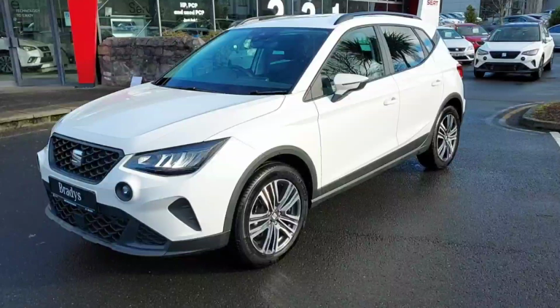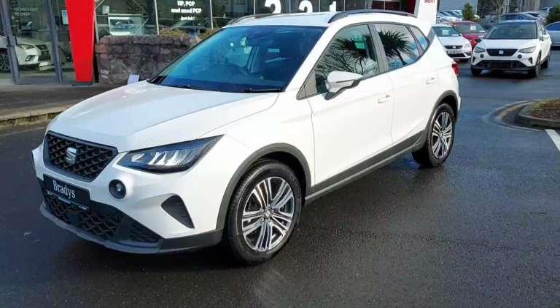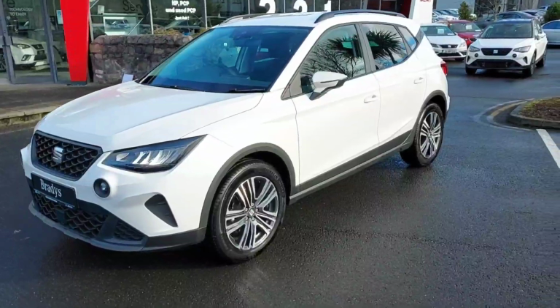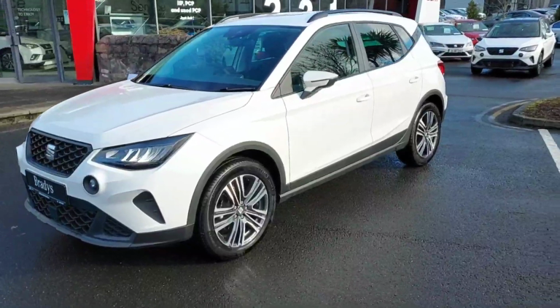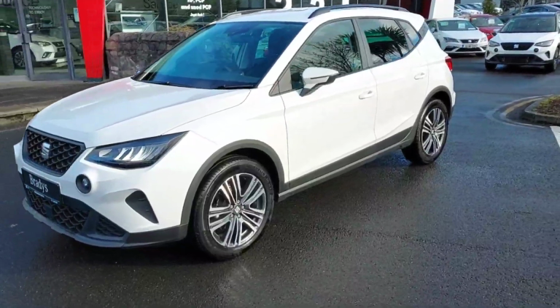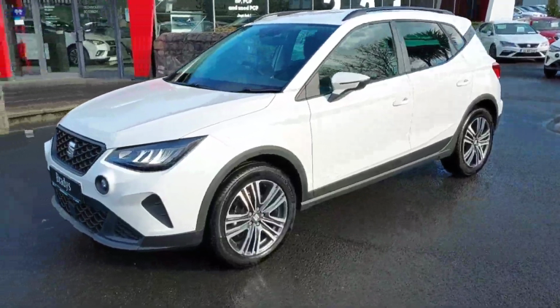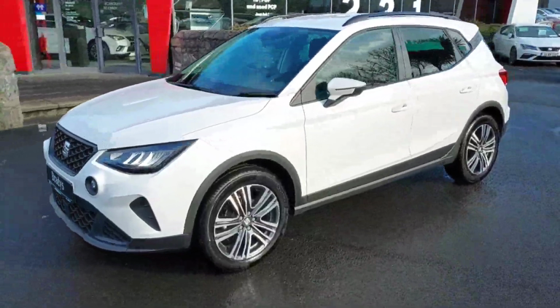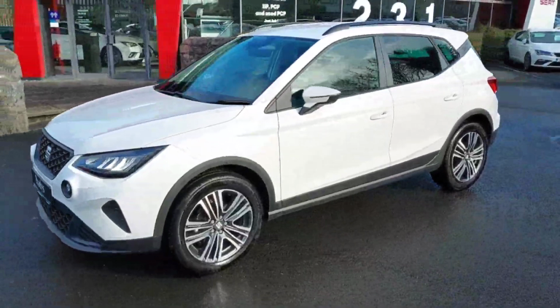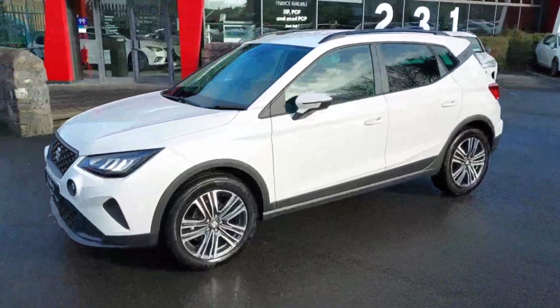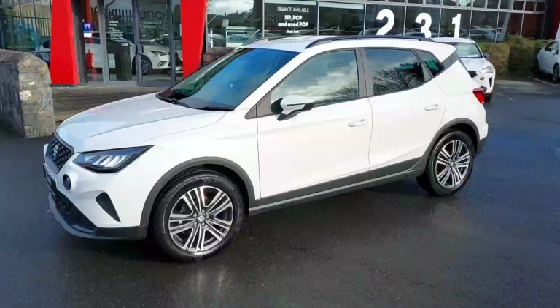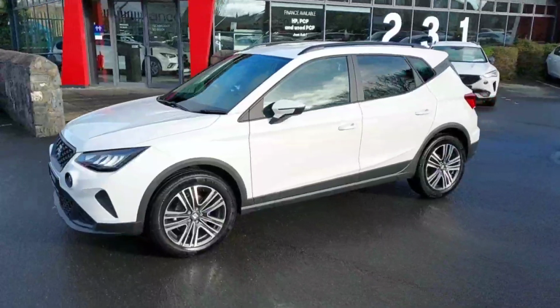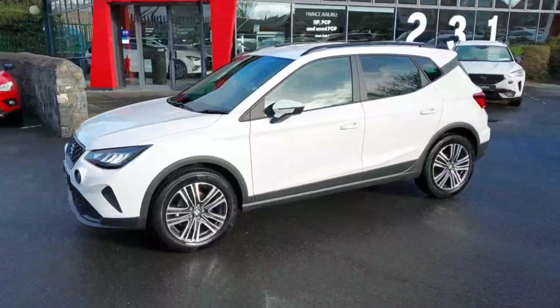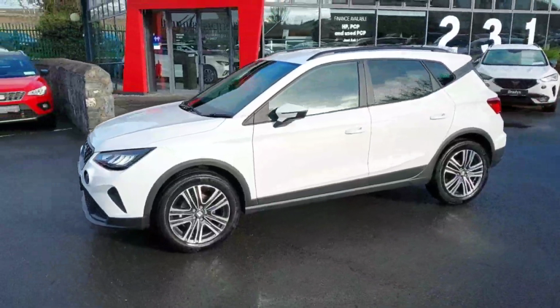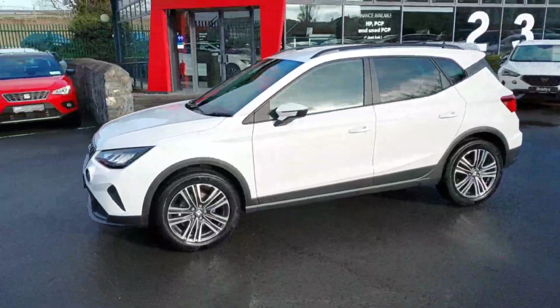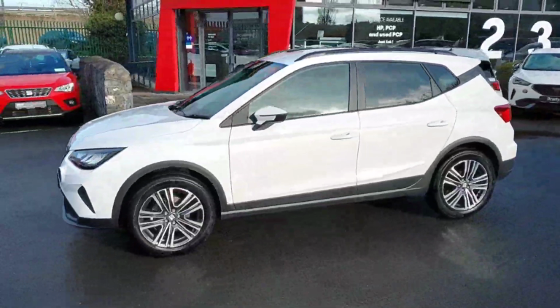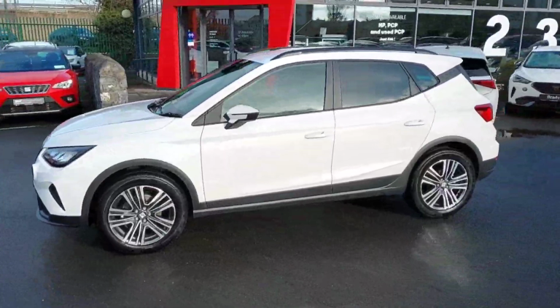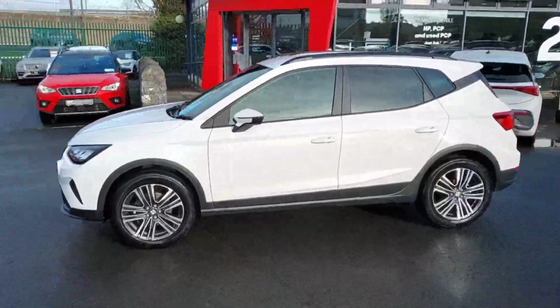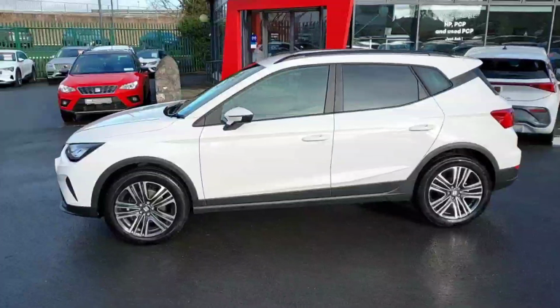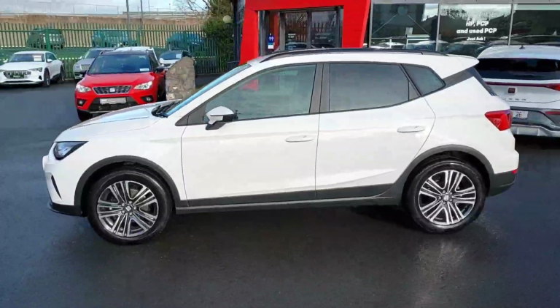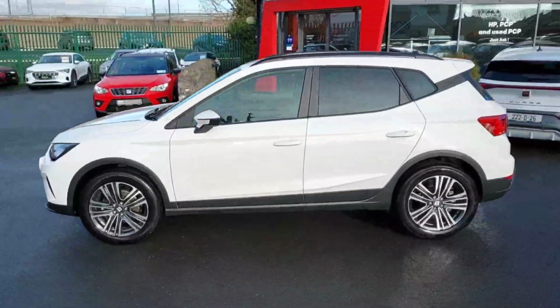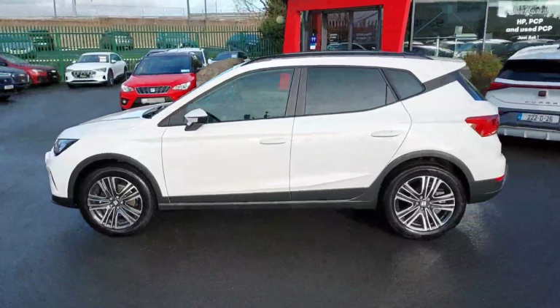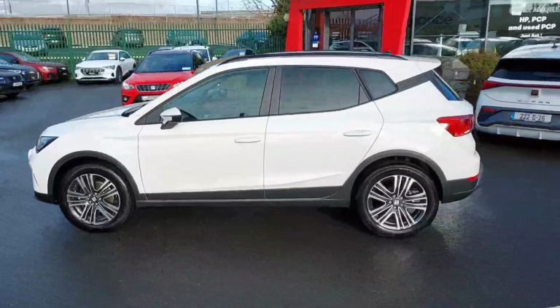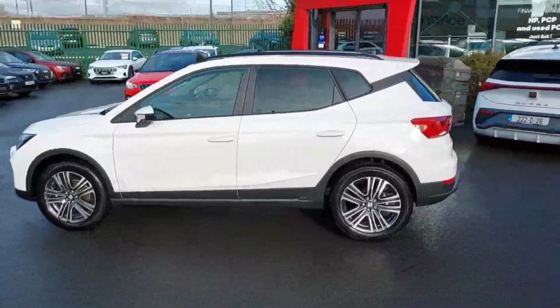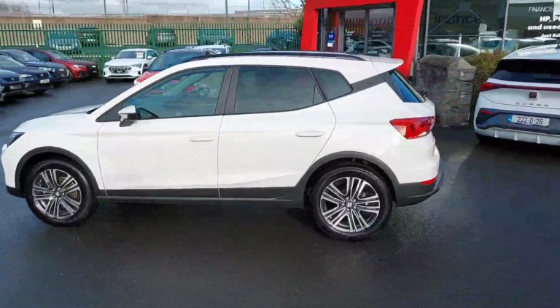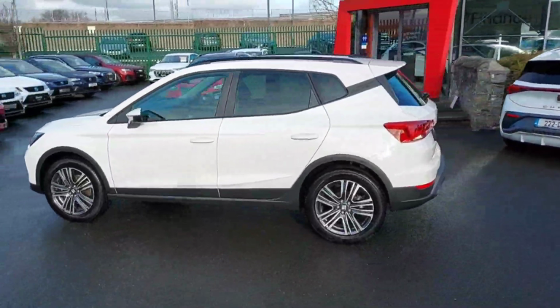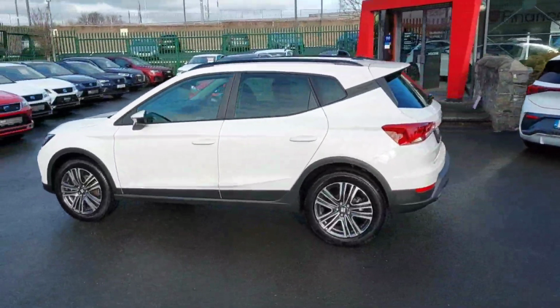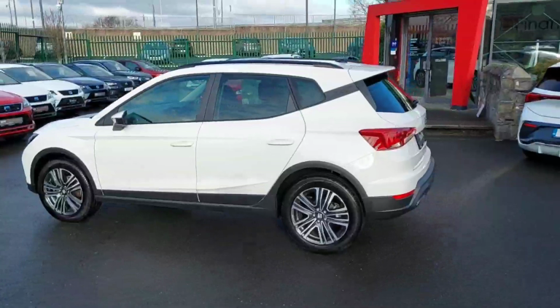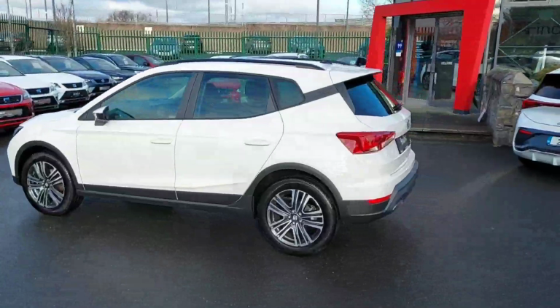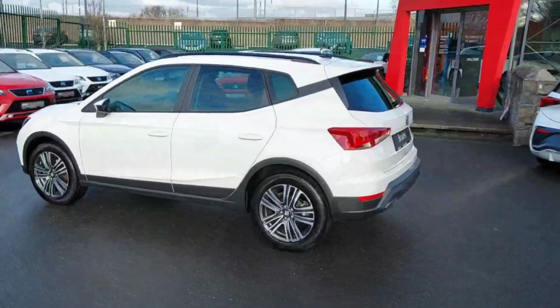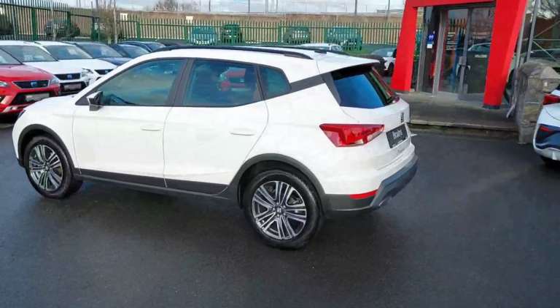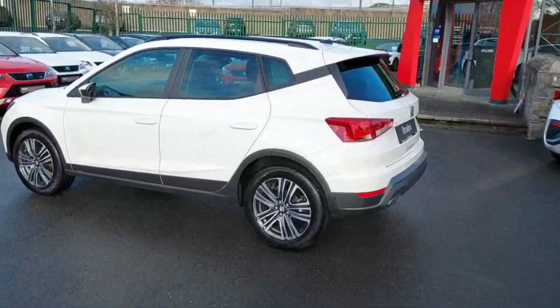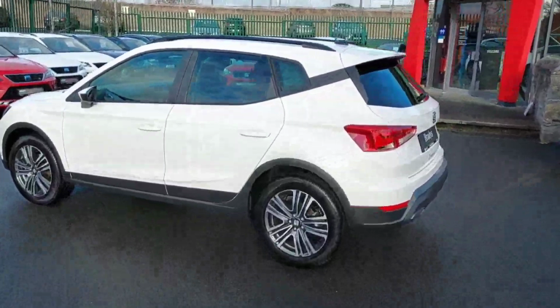Hey guys, Cian here from Brady's Seat Castanok. Today I'm going to be showing you our brand new 231 Seat Arona. This is the SE Plus model.